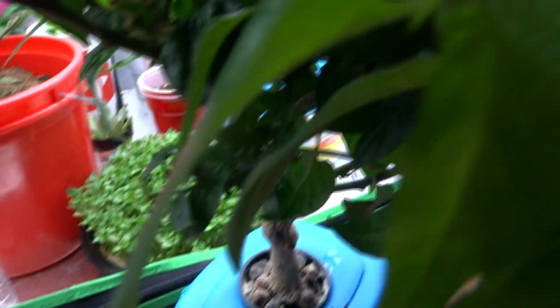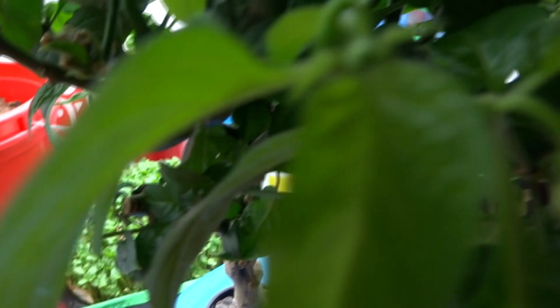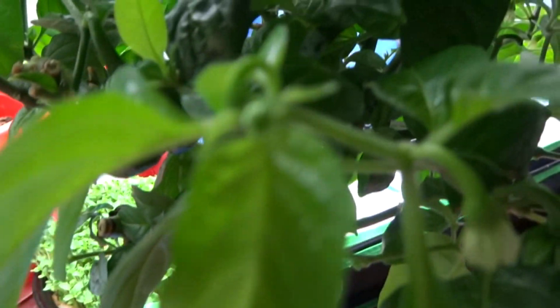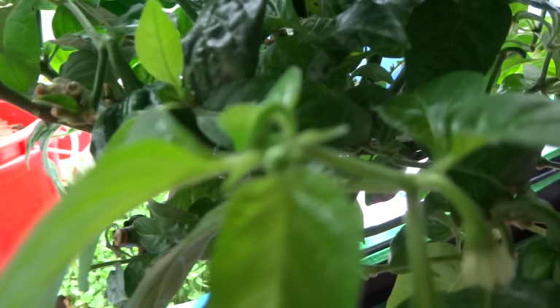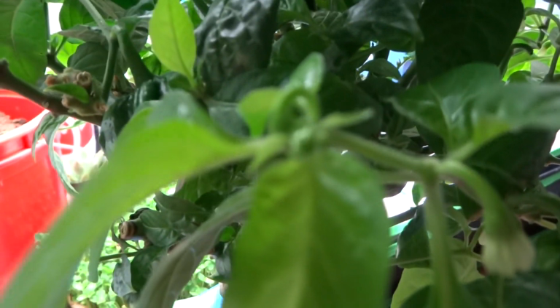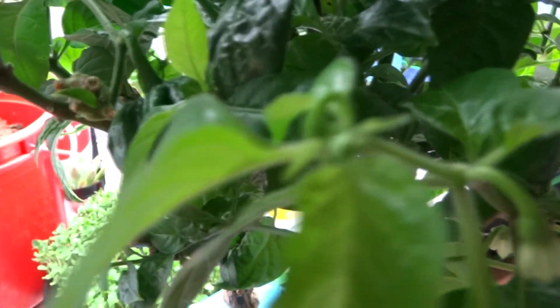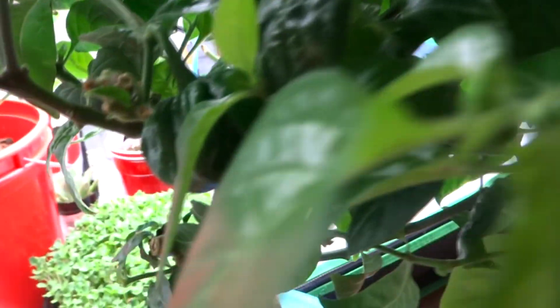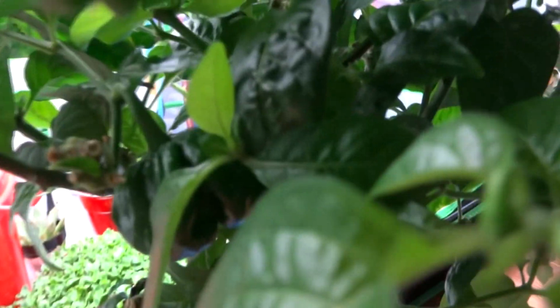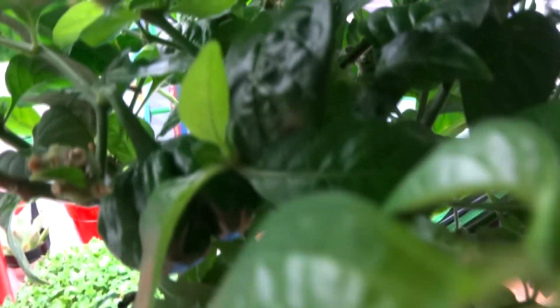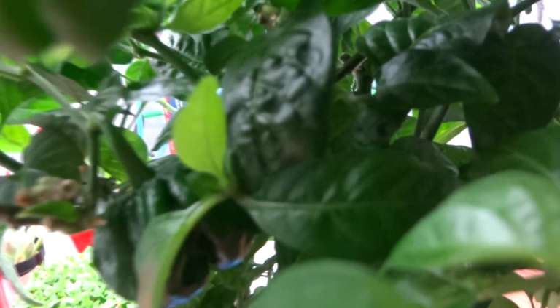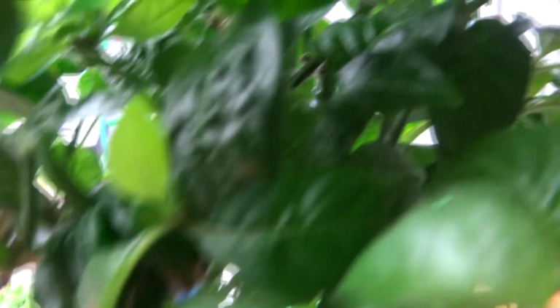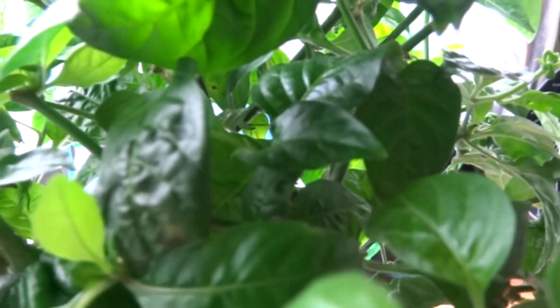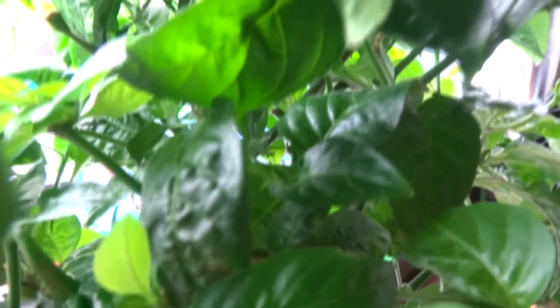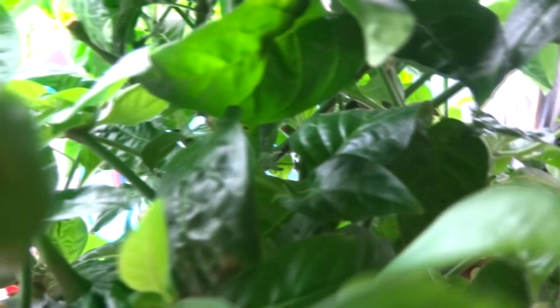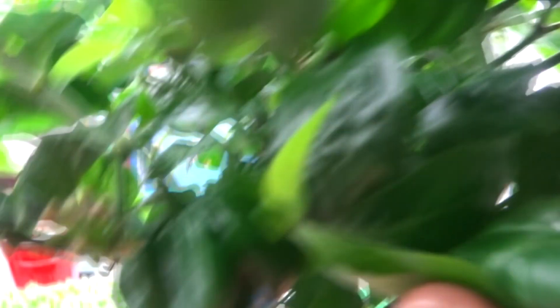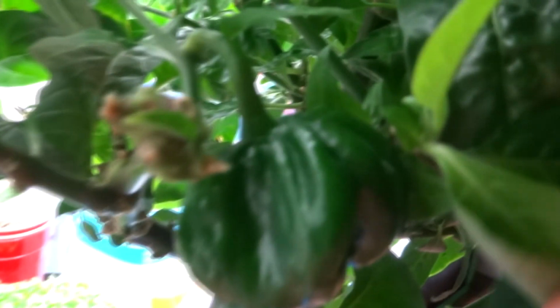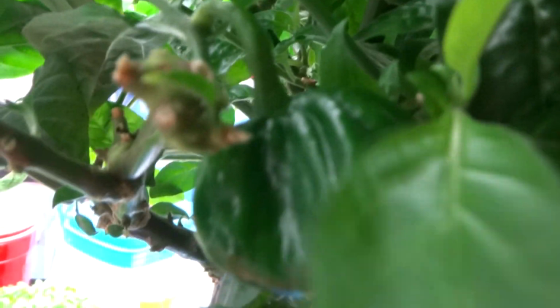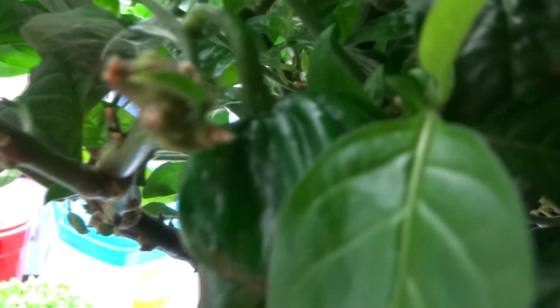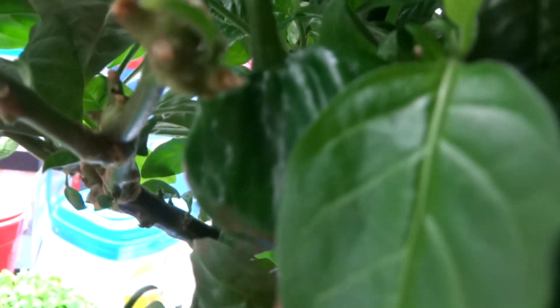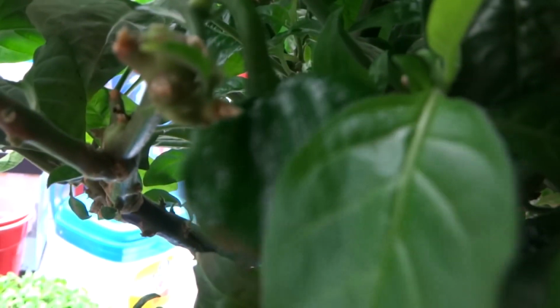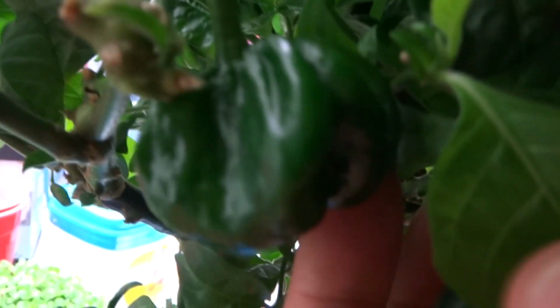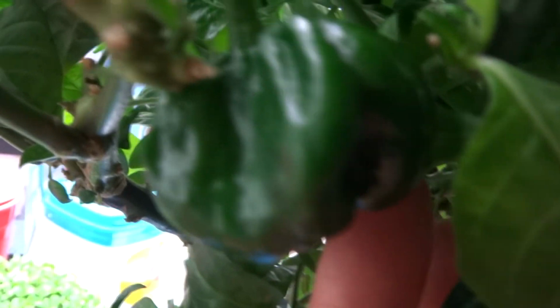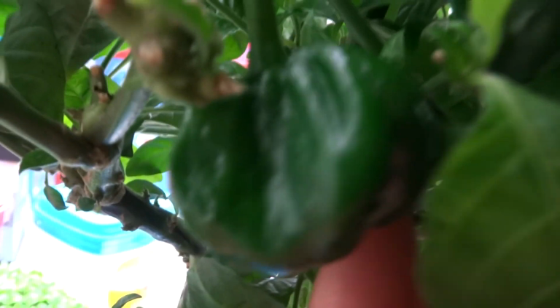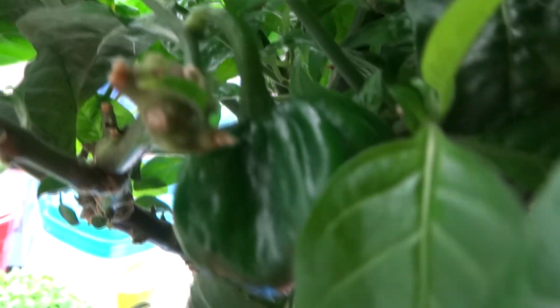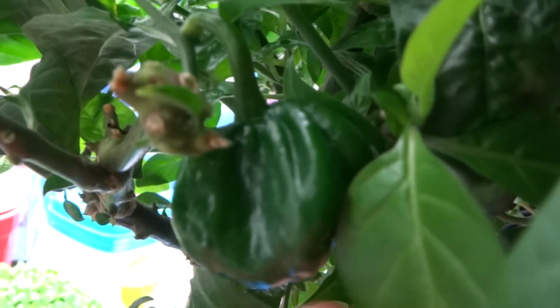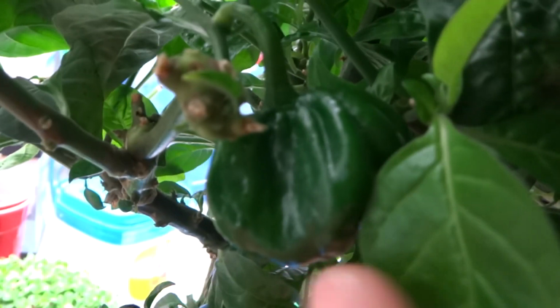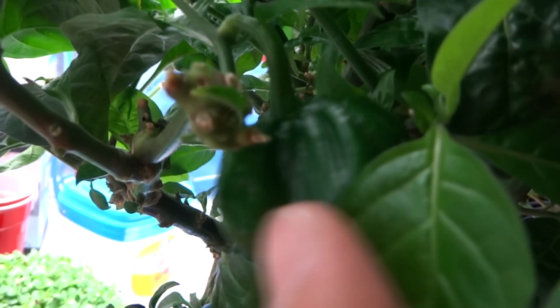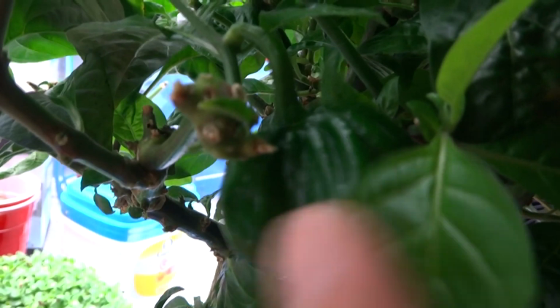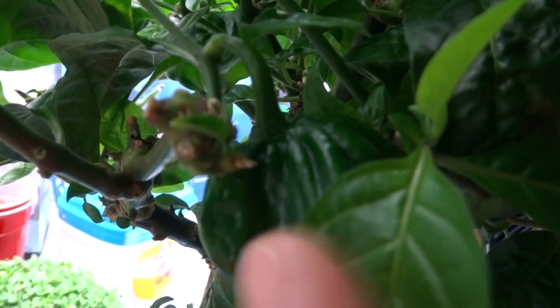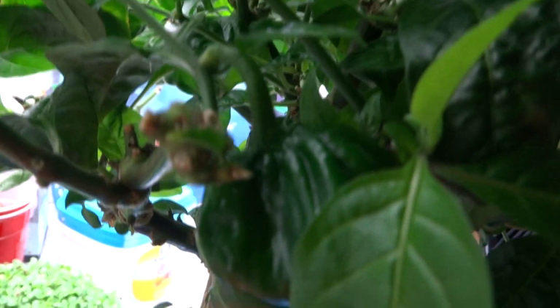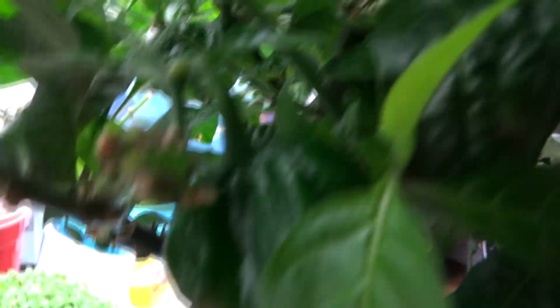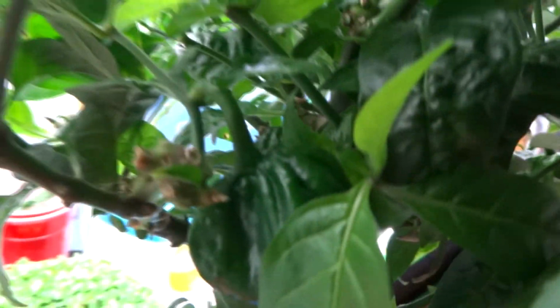Today is July 30th, when we harvested all of the ripened peppers. Here is the green one that's completely green. So within a few days, this one is going to turn color very, very fast.